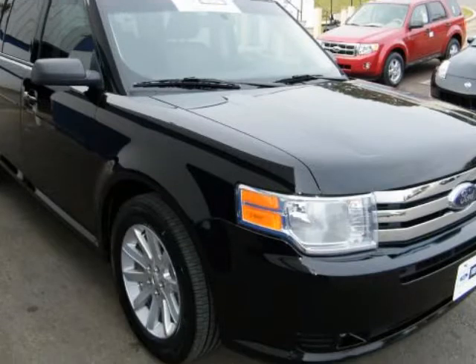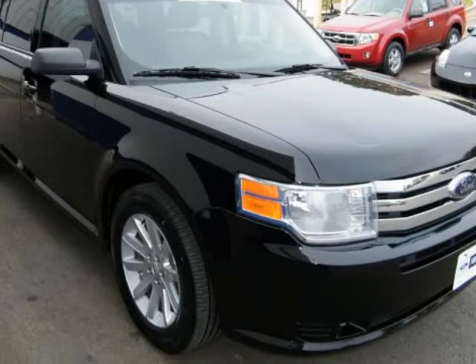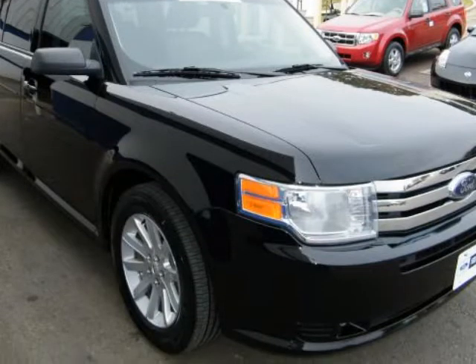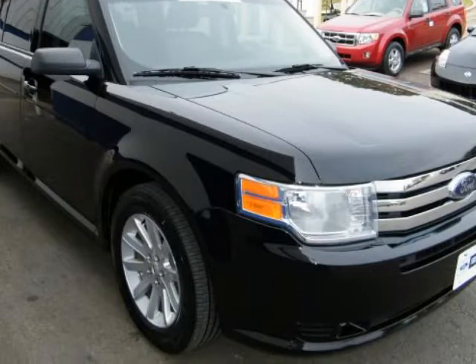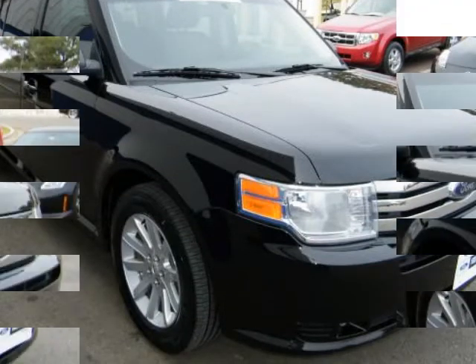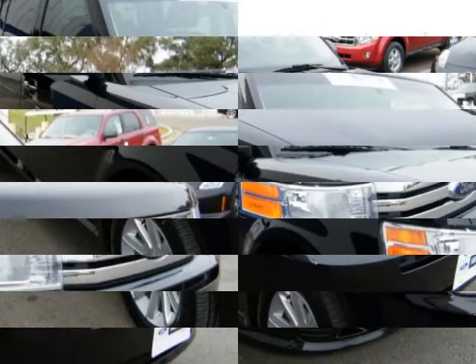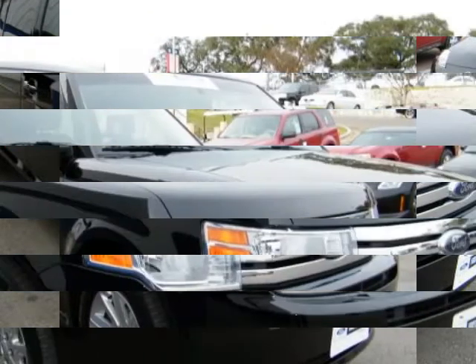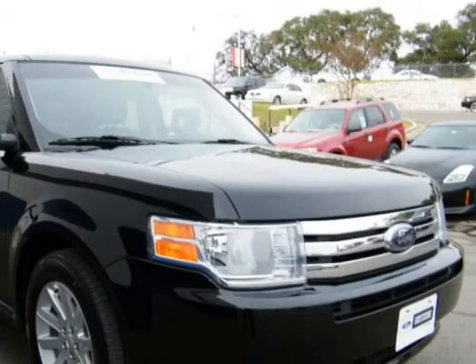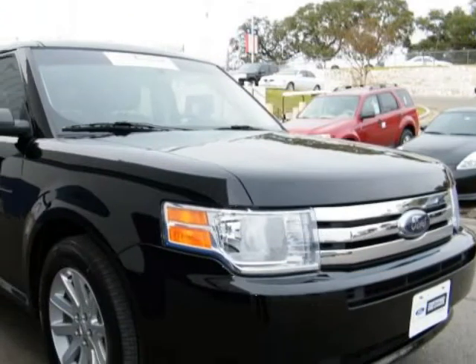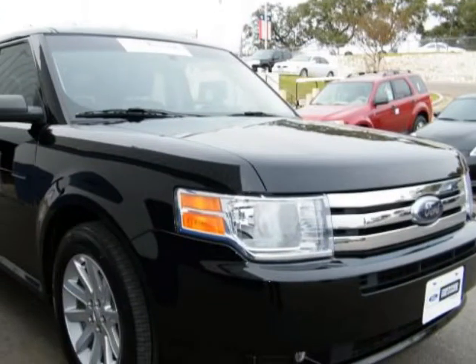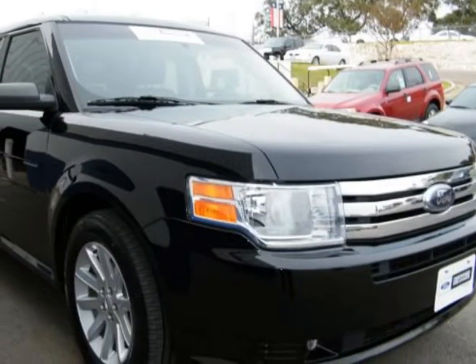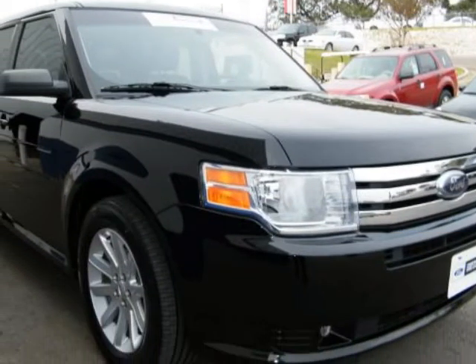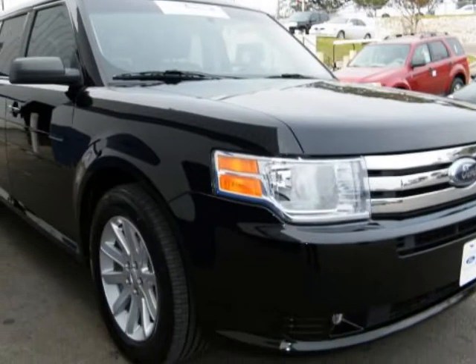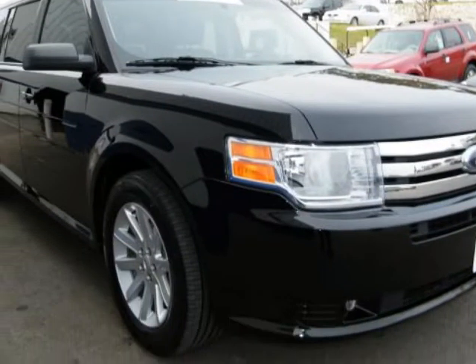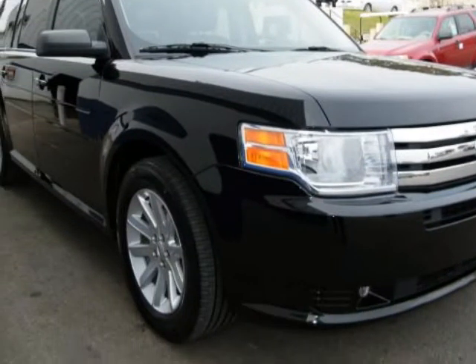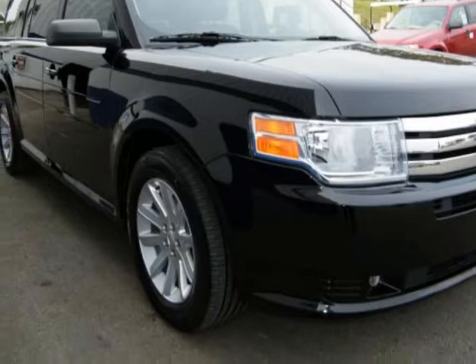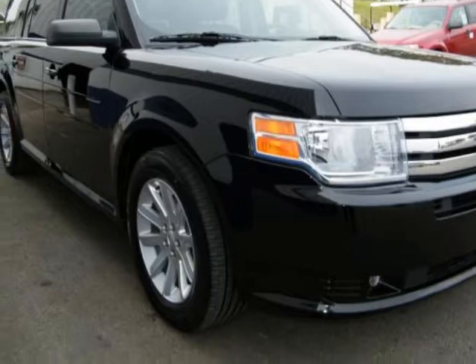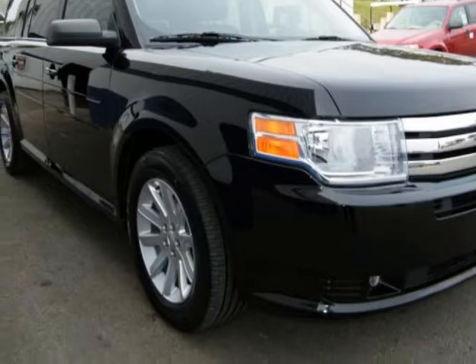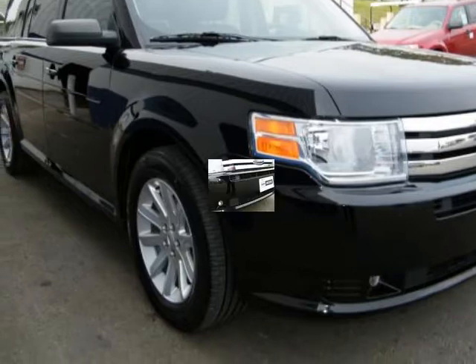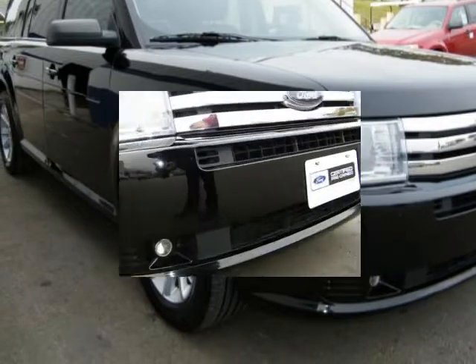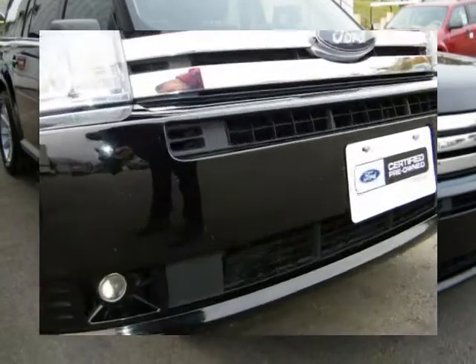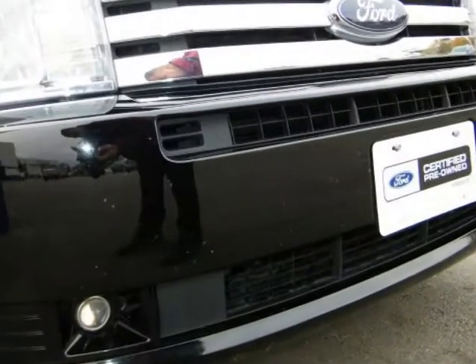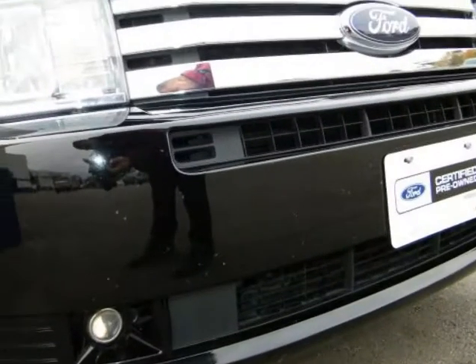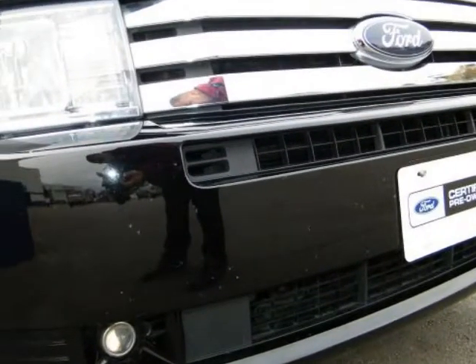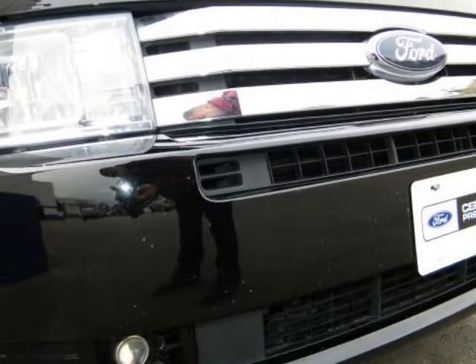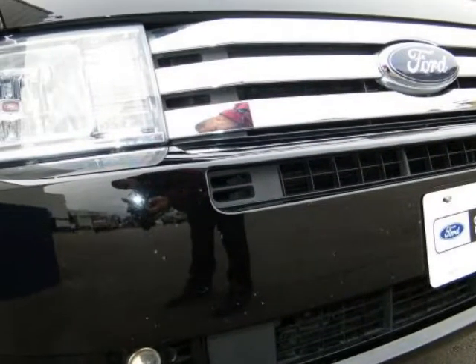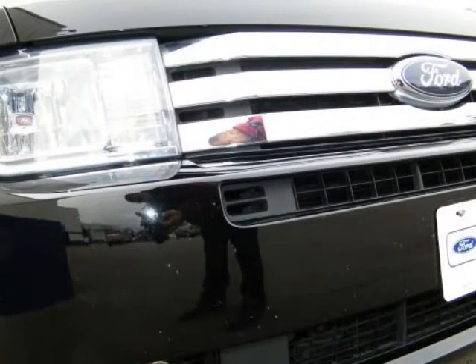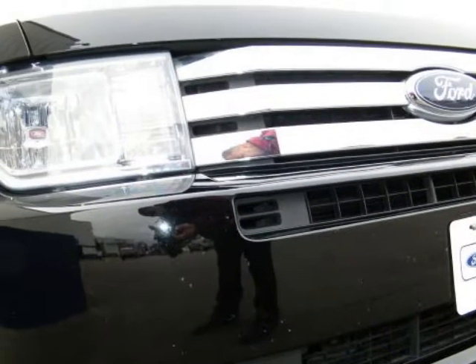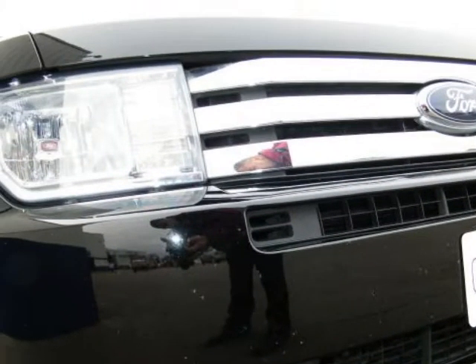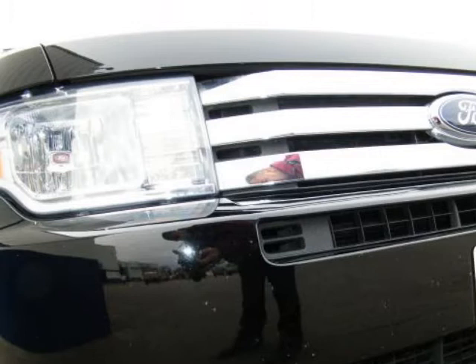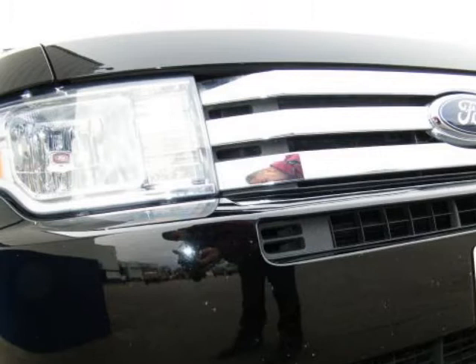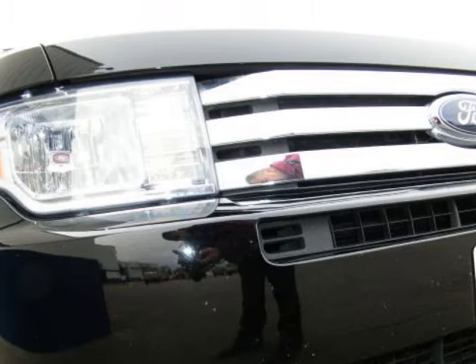This Flex is certified with a 6-year, 100,000-mile warranty and roadside assistance, plus rental car coverage for the life of the warranty. Ford also offers special financing on this certified unit.